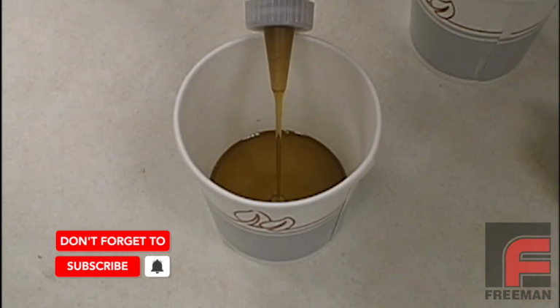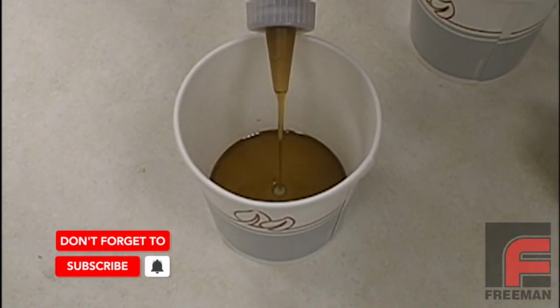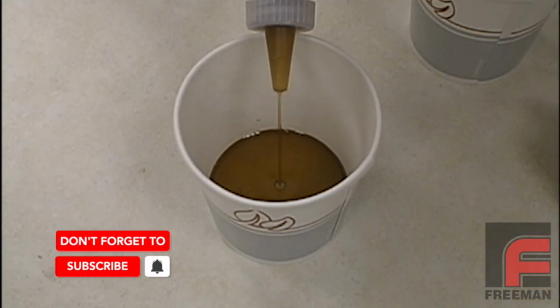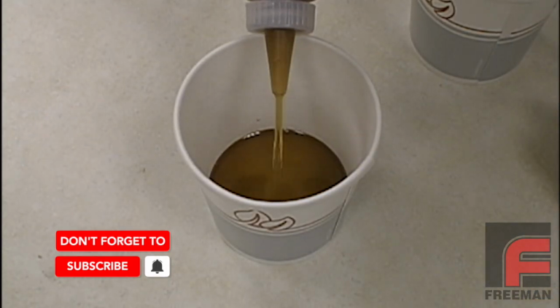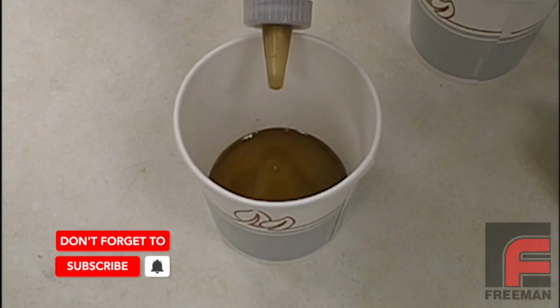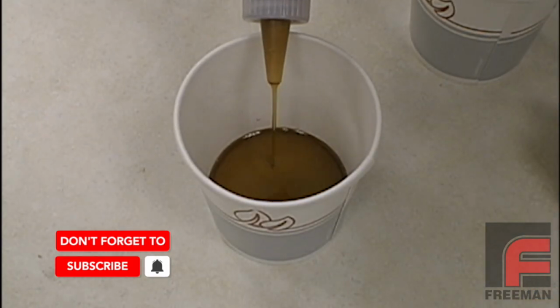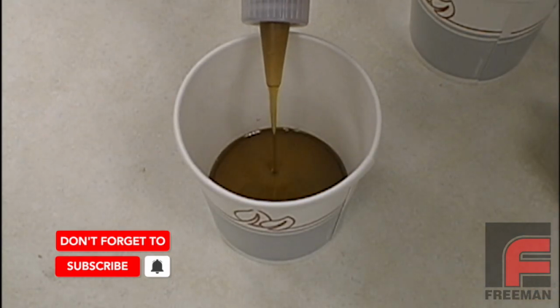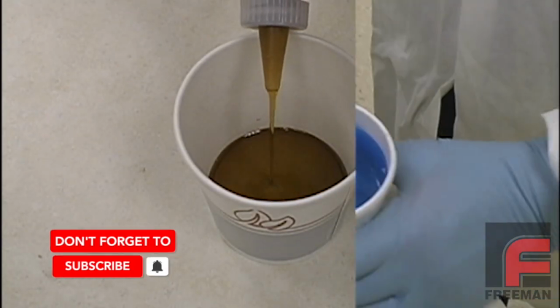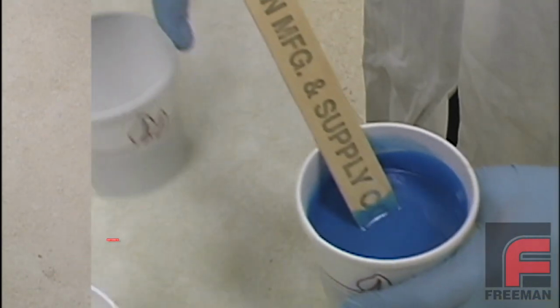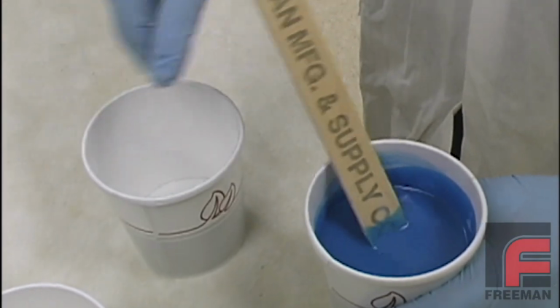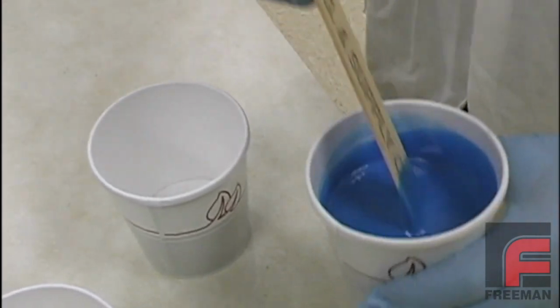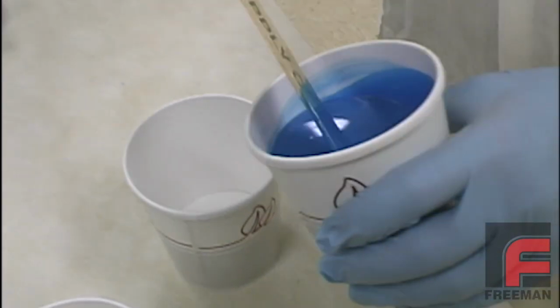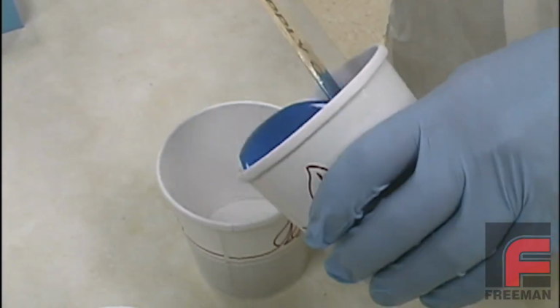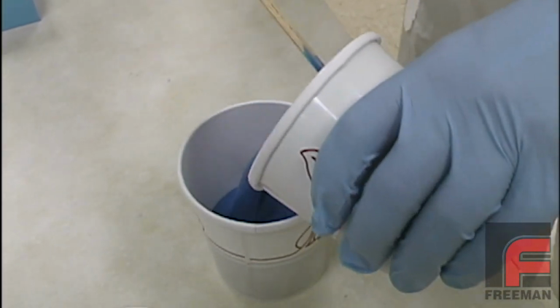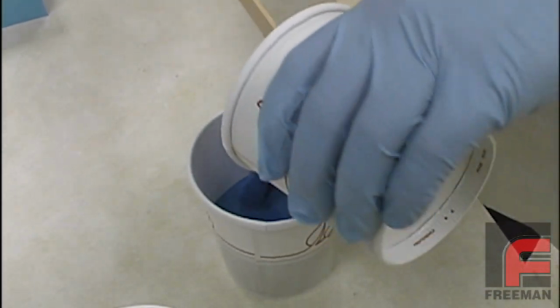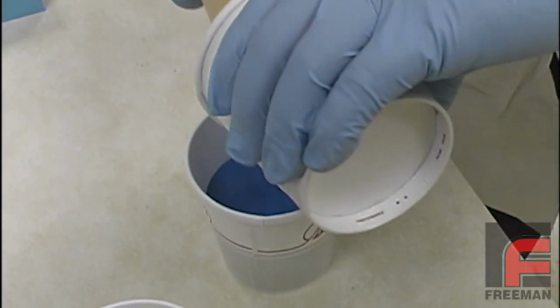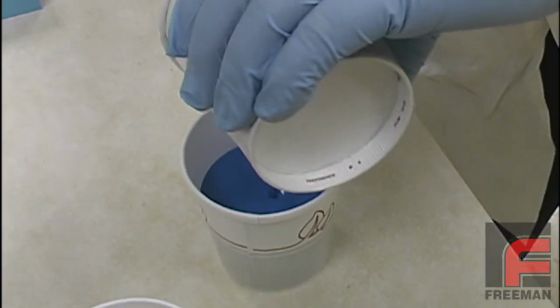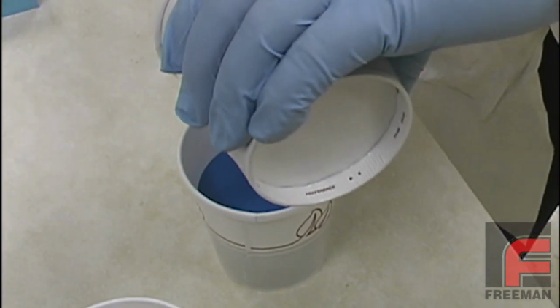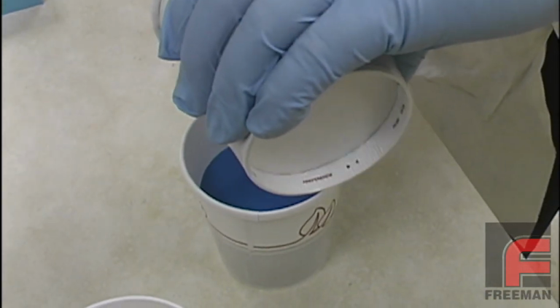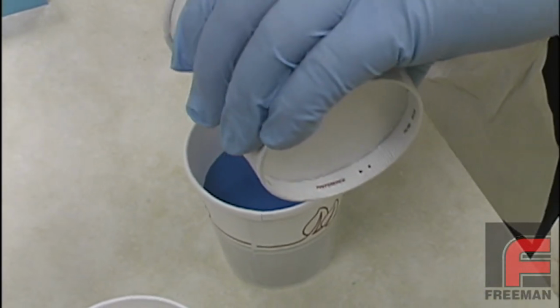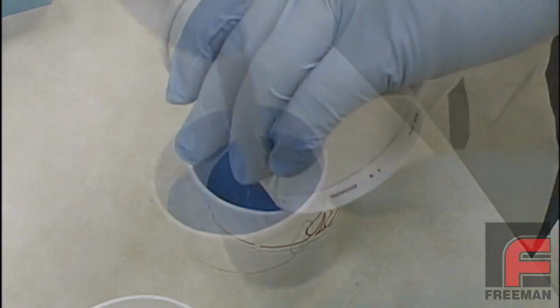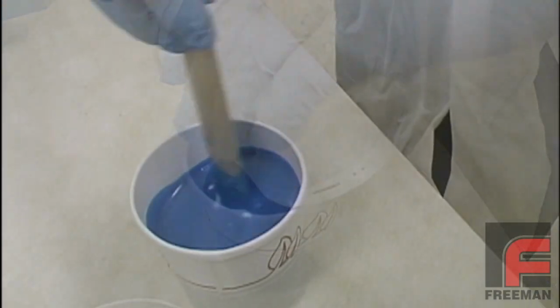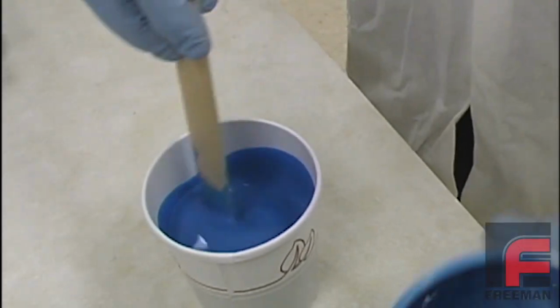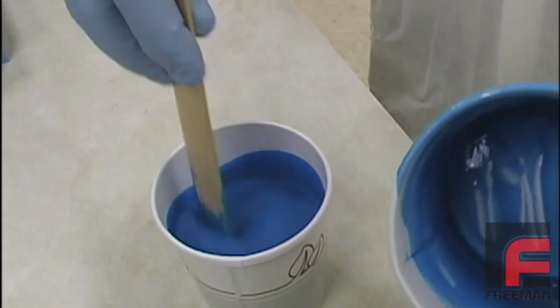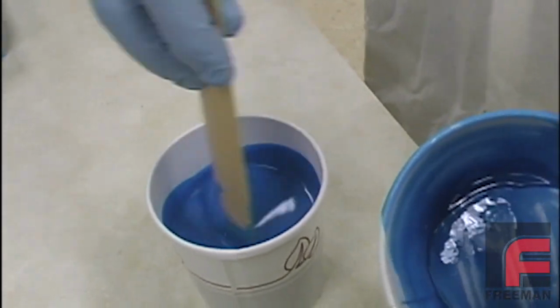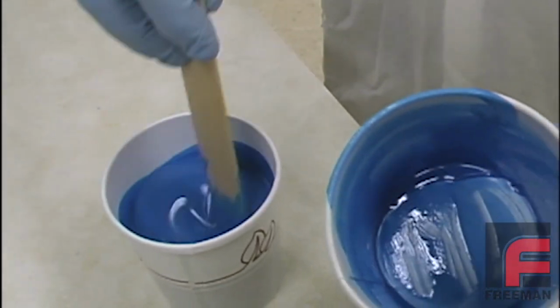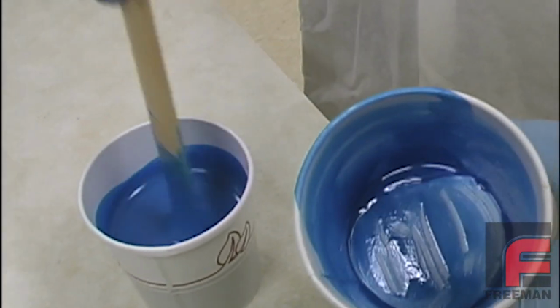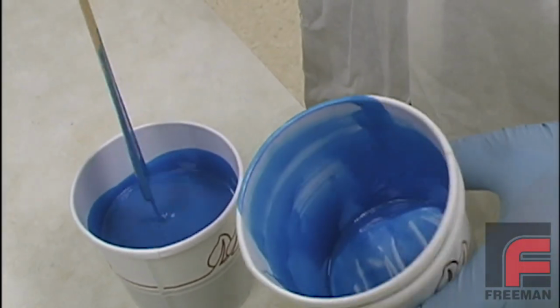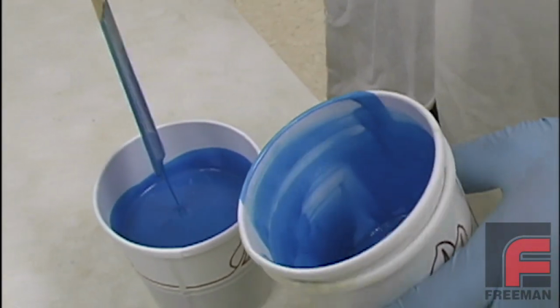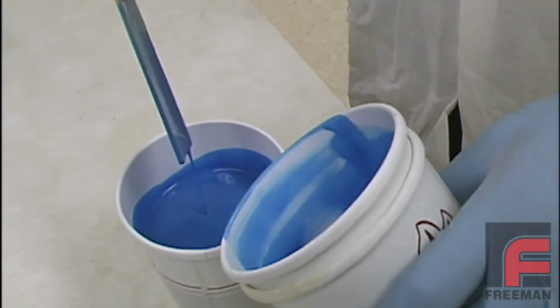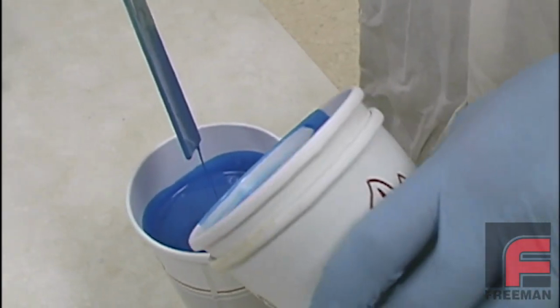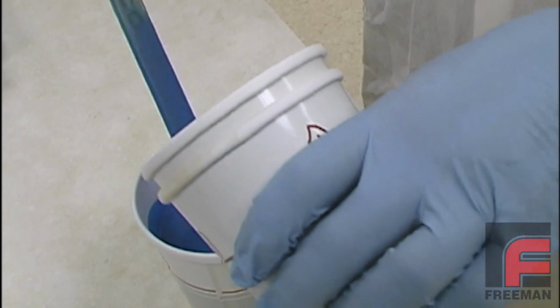But in most cases, this isn't necessary. Finally, we poured the material into a third container because it is physically impossible to completely scrape the sidewalls of the cup, and it is very important that all of the material is mixed before using it.